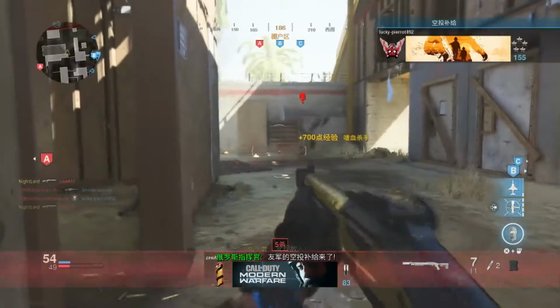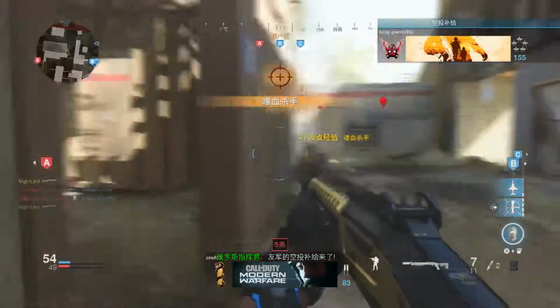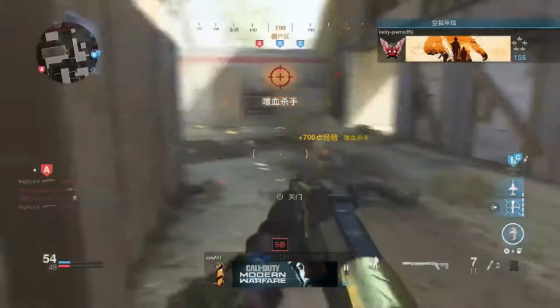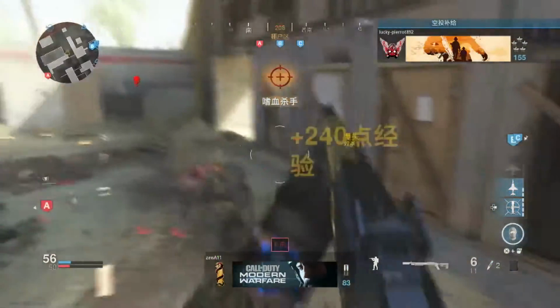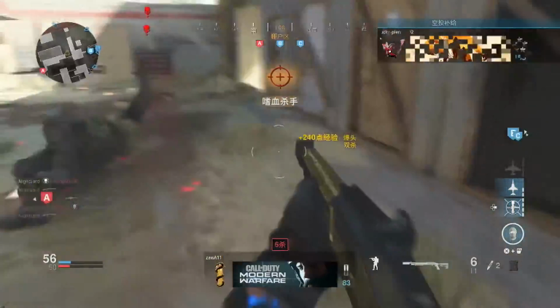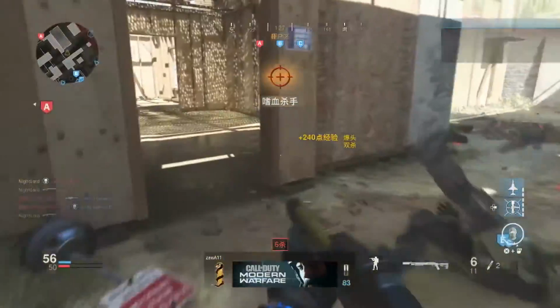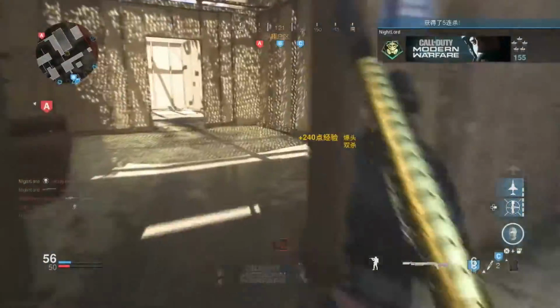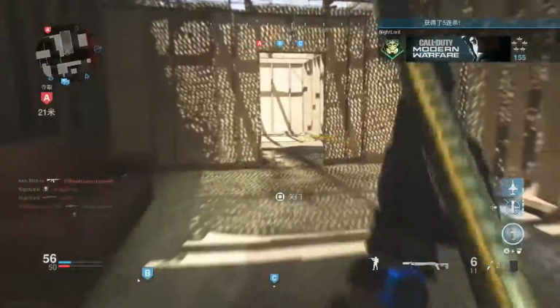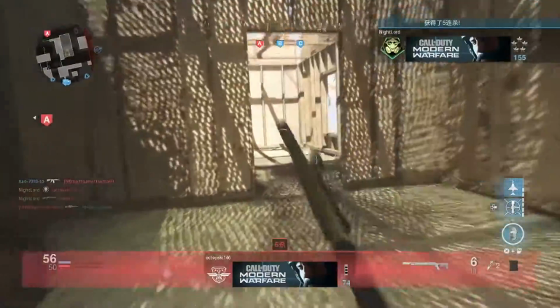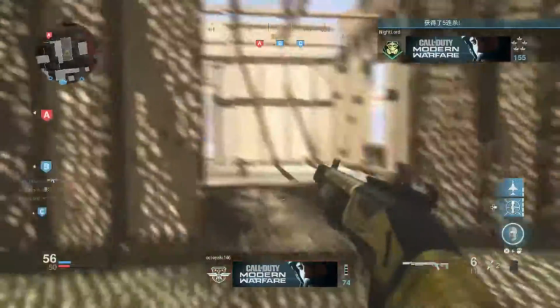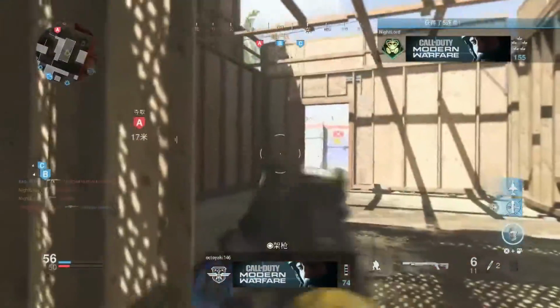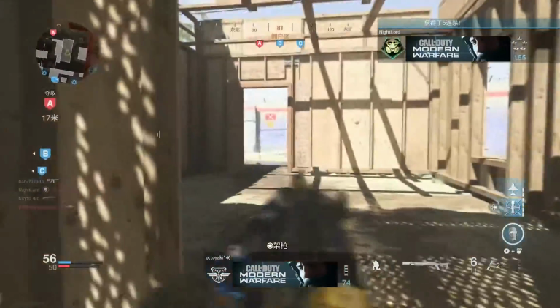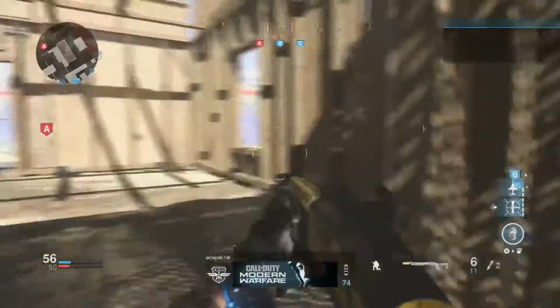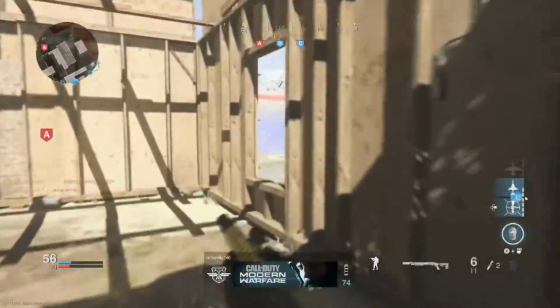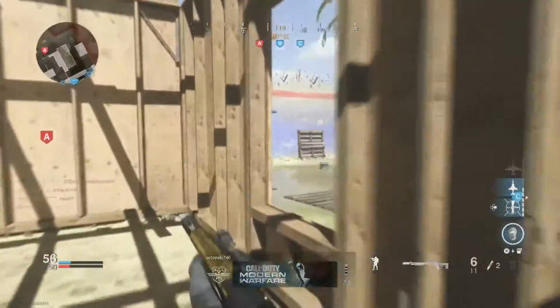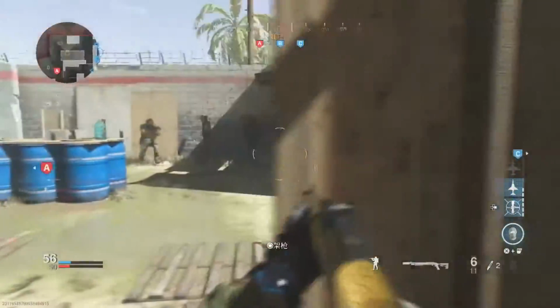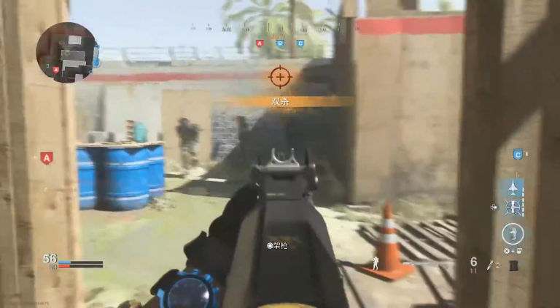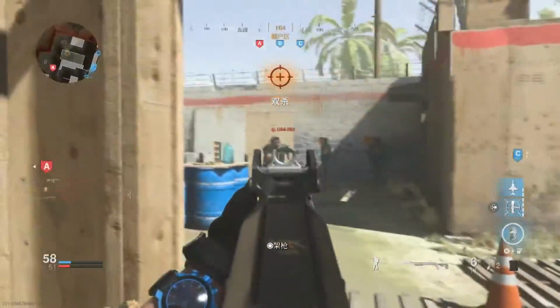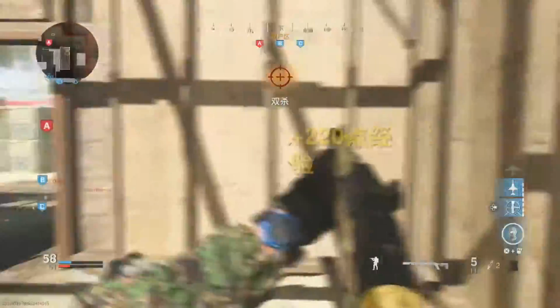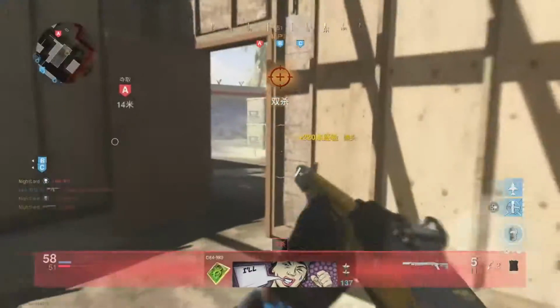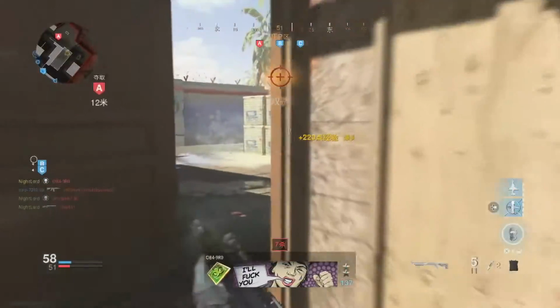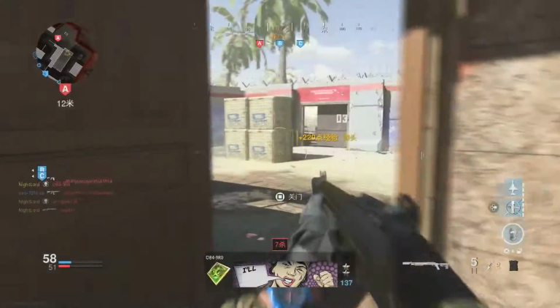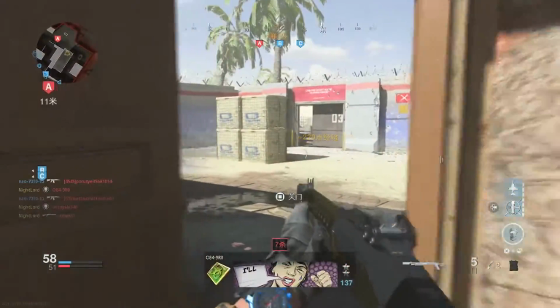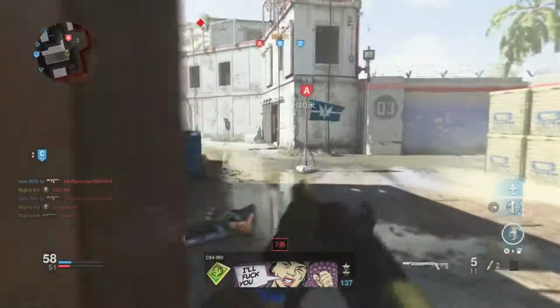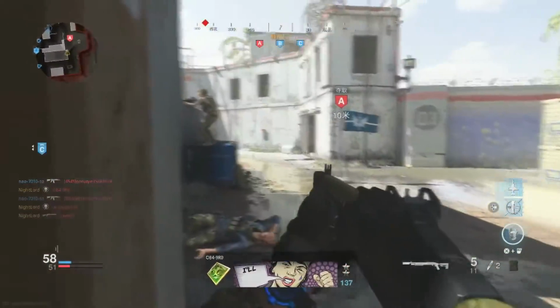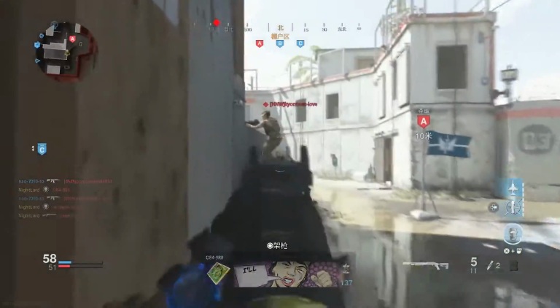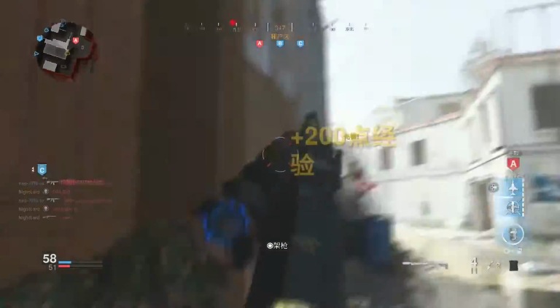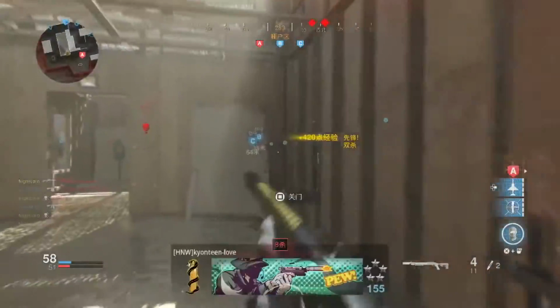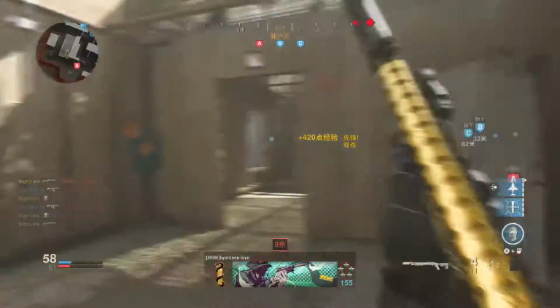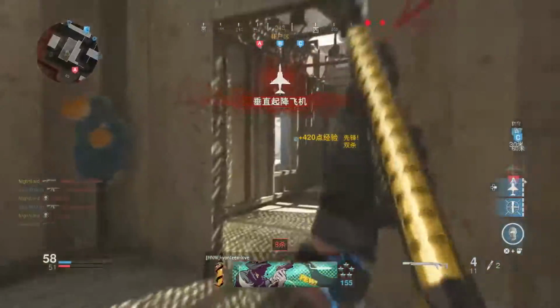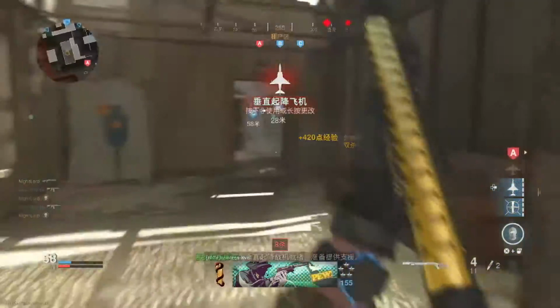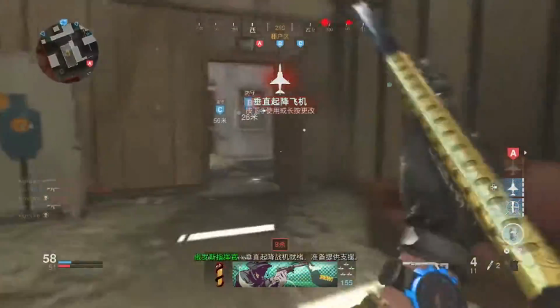鉴于M680更多地追求举枪射击精度而非腰射性能，因此选择可提升40毫秒开枪速度的战术激光，要比5毫瓦激光更适合M680的定位。而且搭配M680的大威力和冲锋为主的战术，激光暴露自身目标的缺点也基本可以无视。